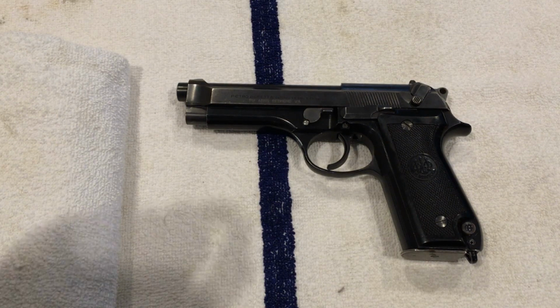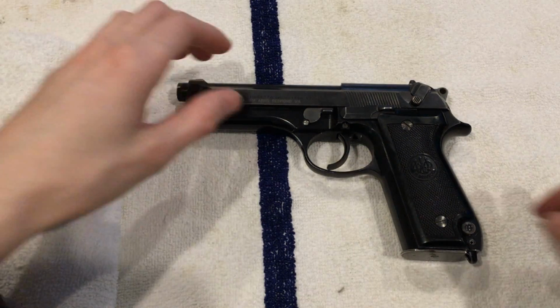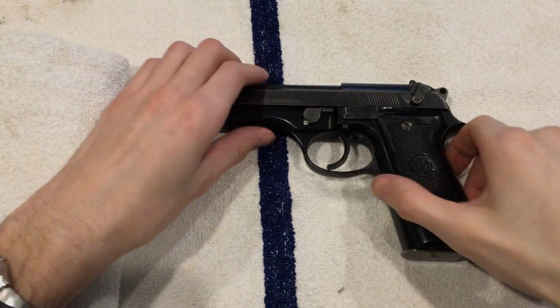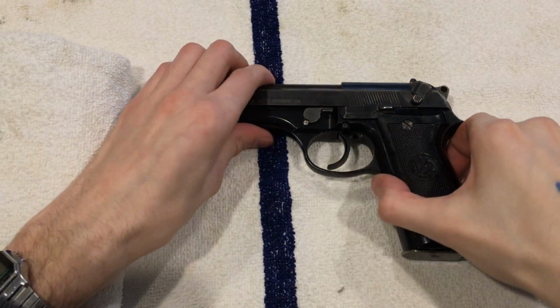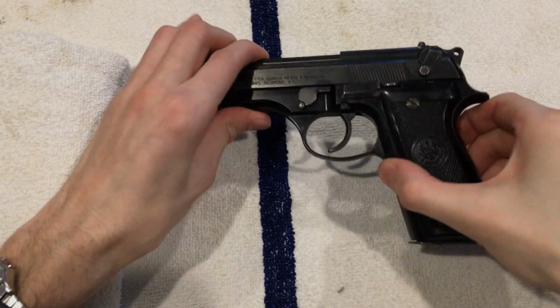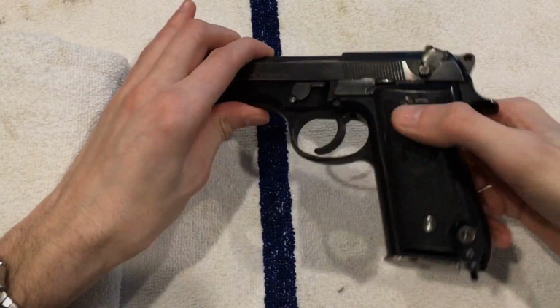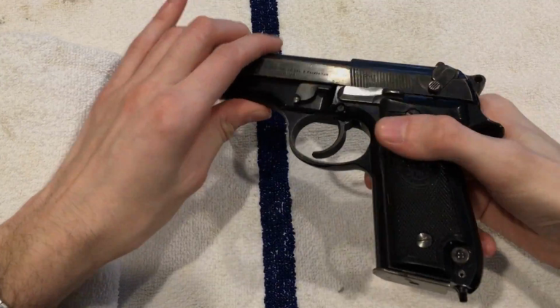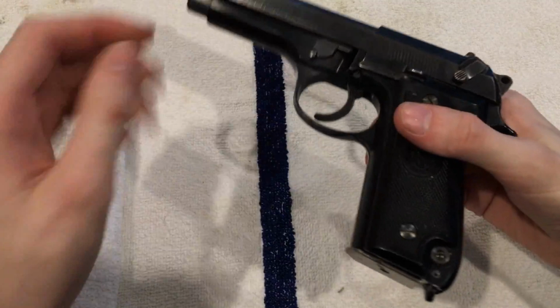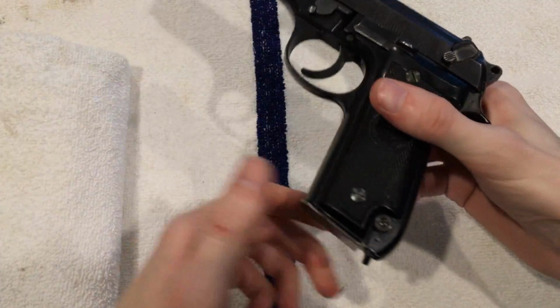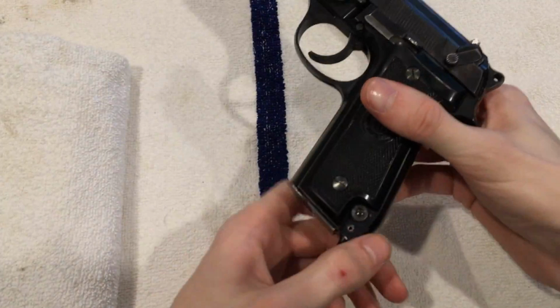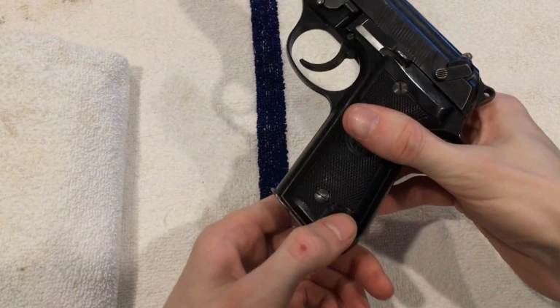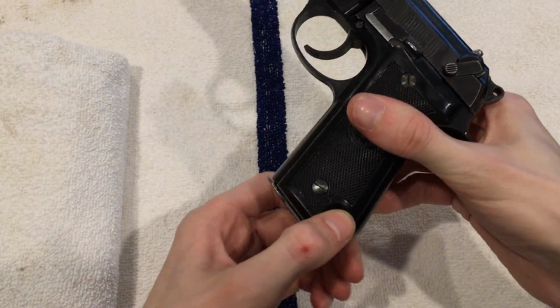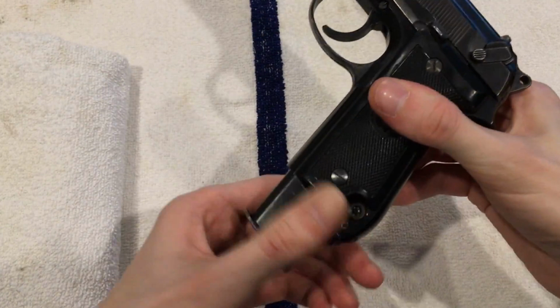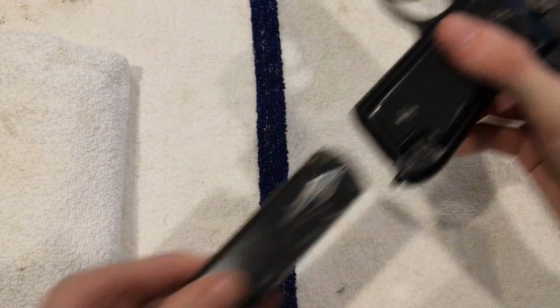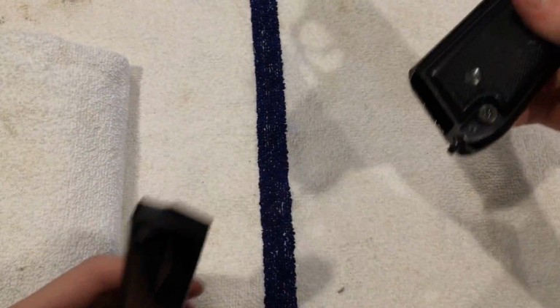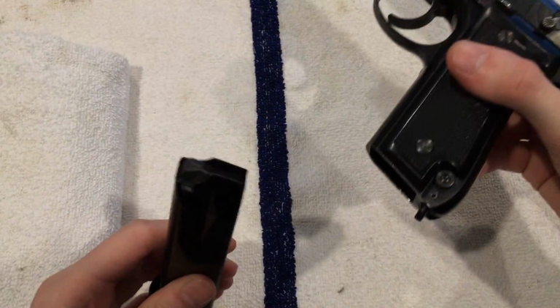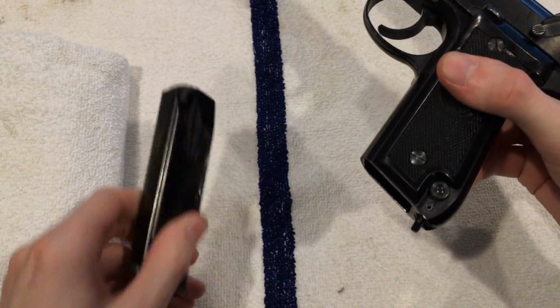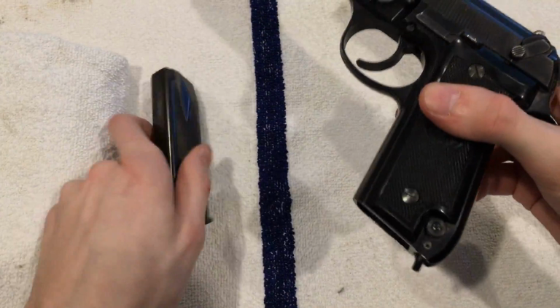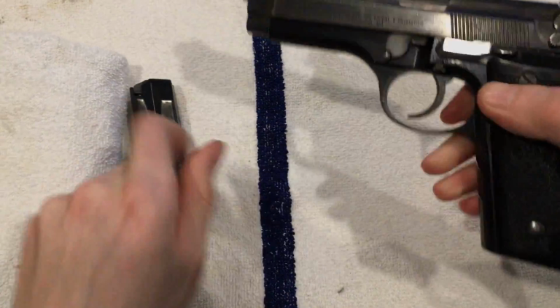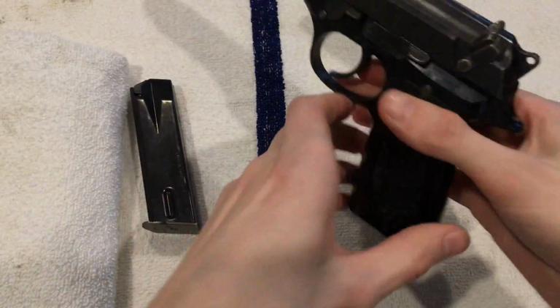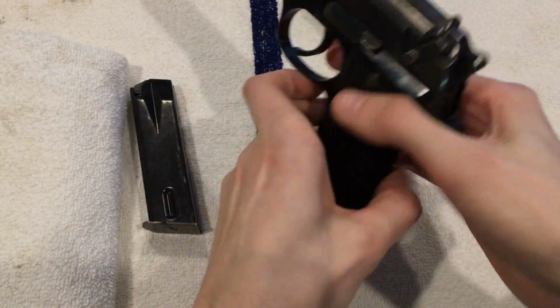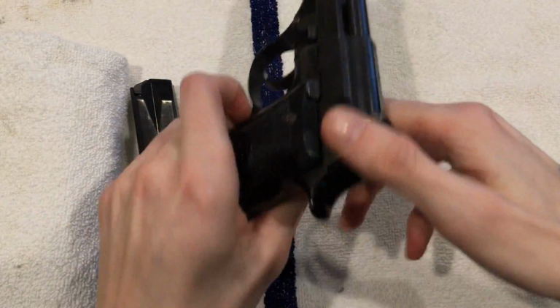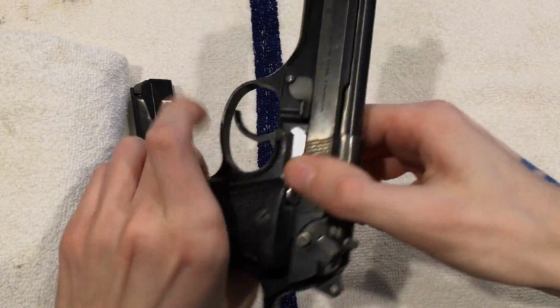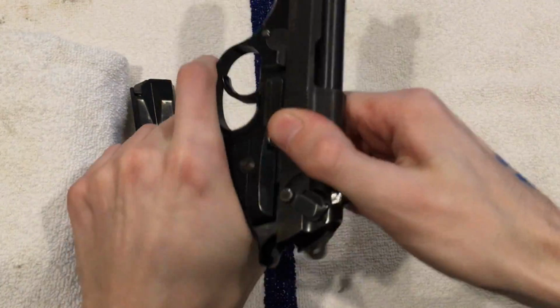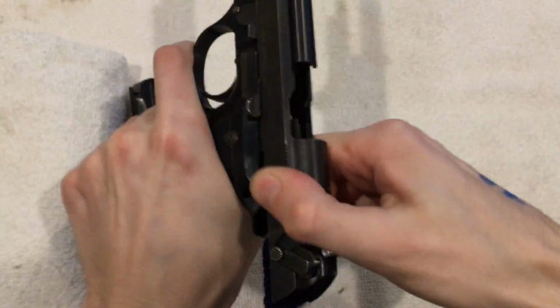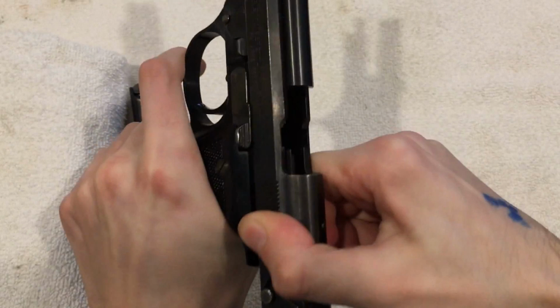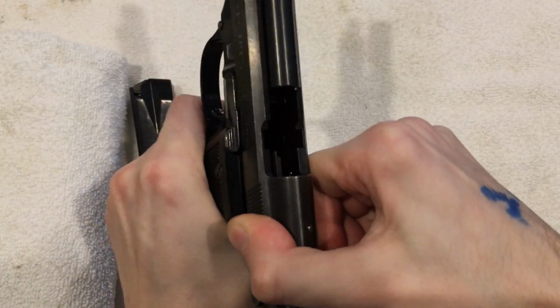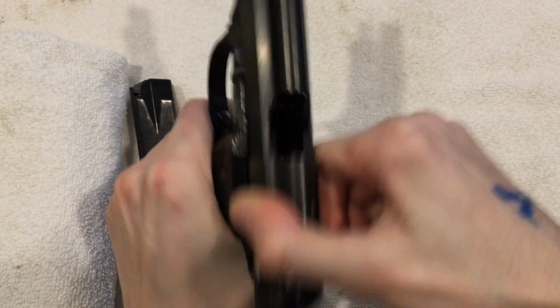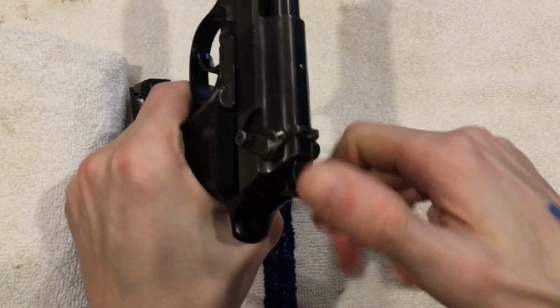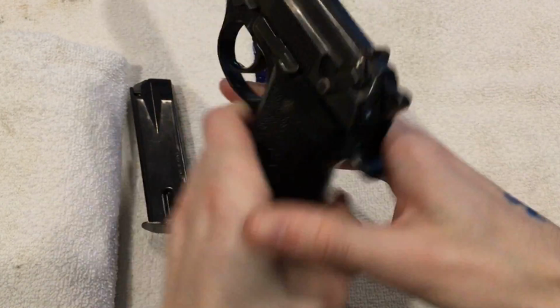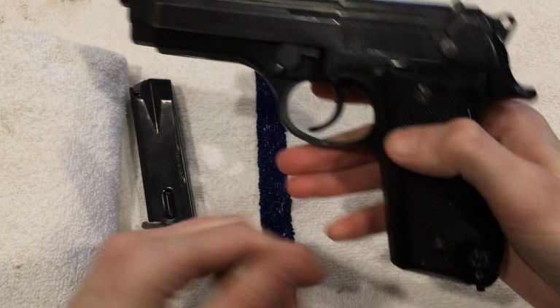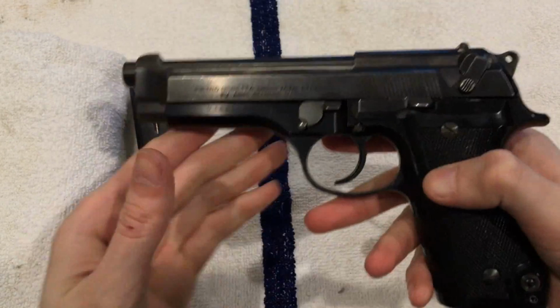Let's begin disassembly. First thing we're going to want to do is make sure we're working with a safe firearm. The magazine is empty and the gun is cleared.